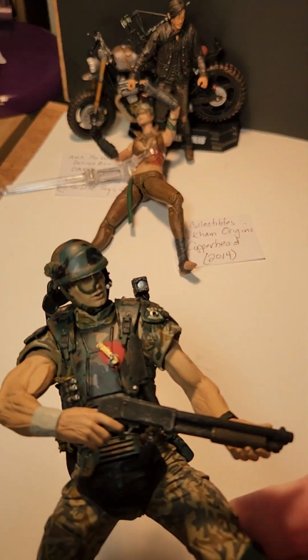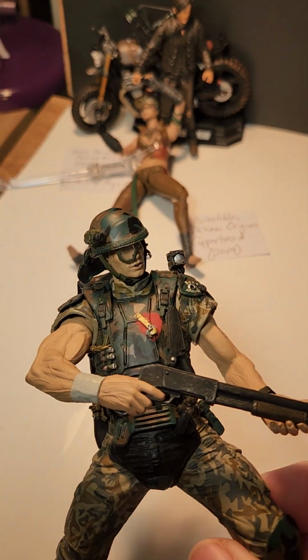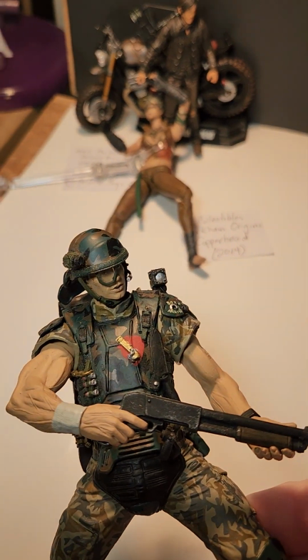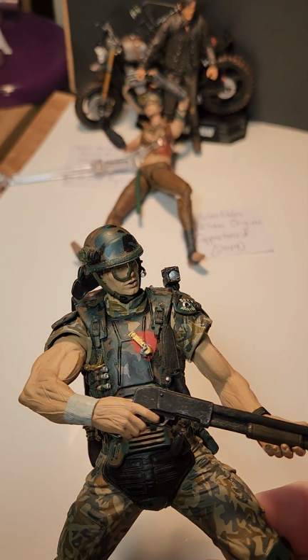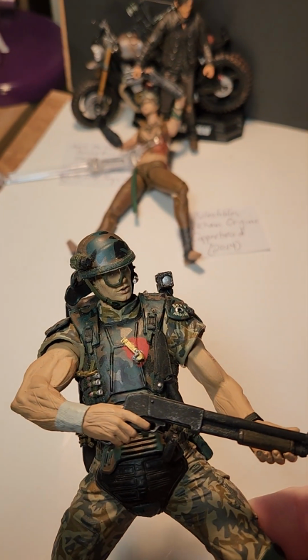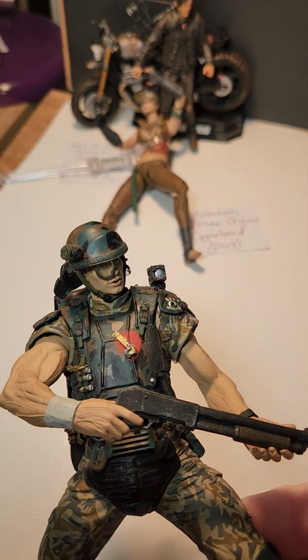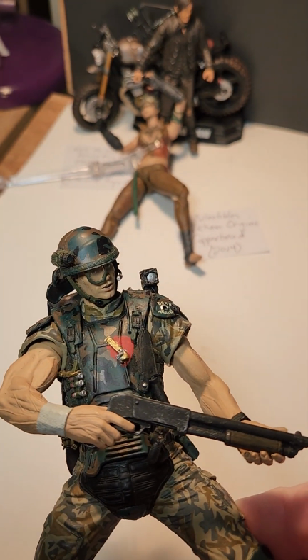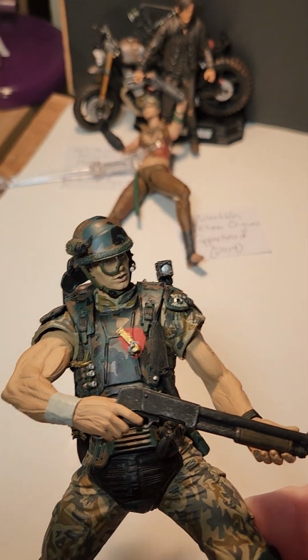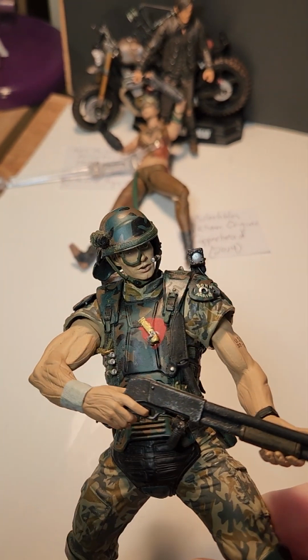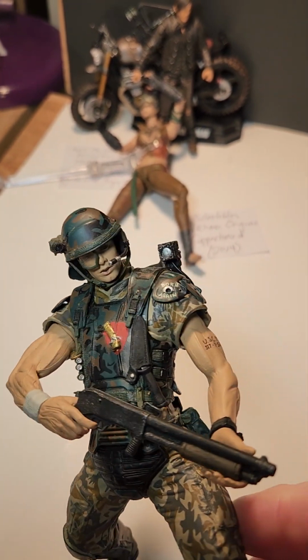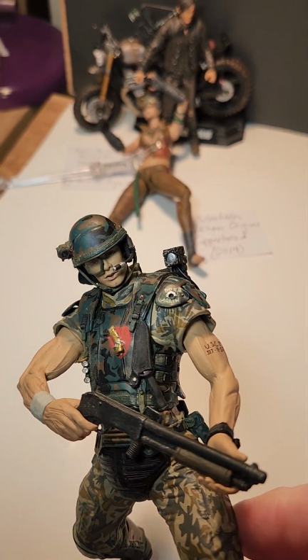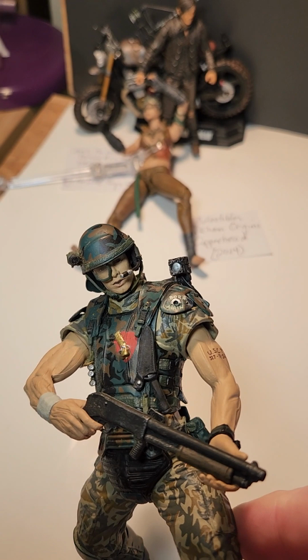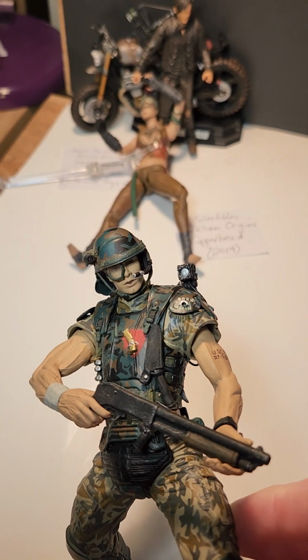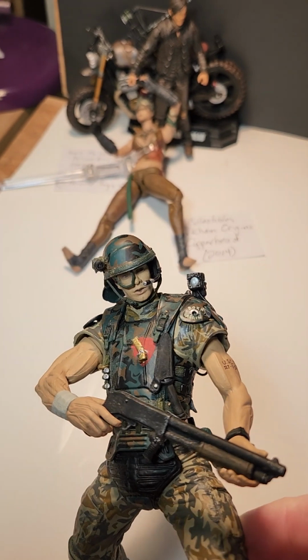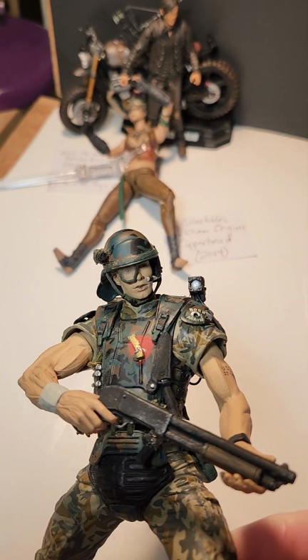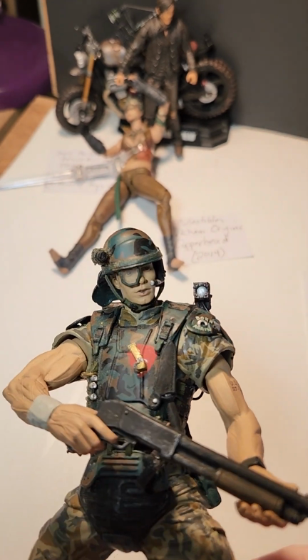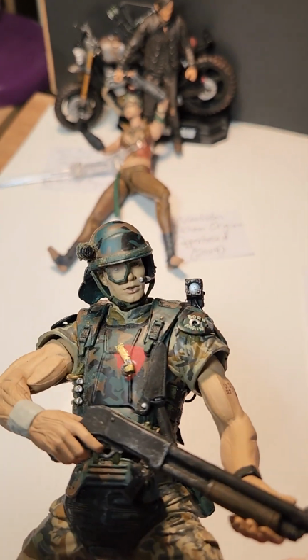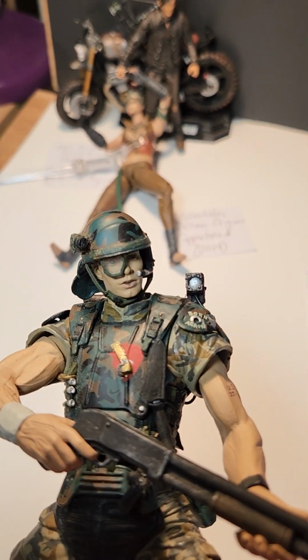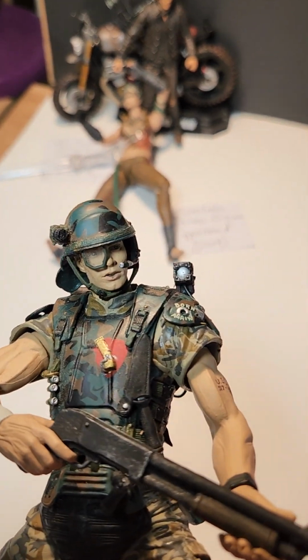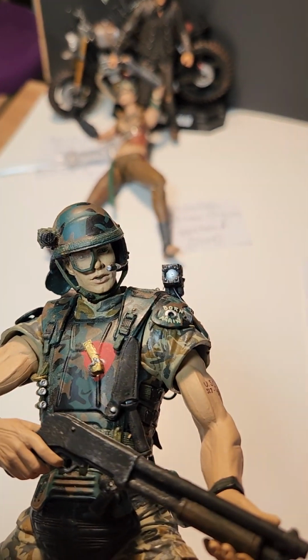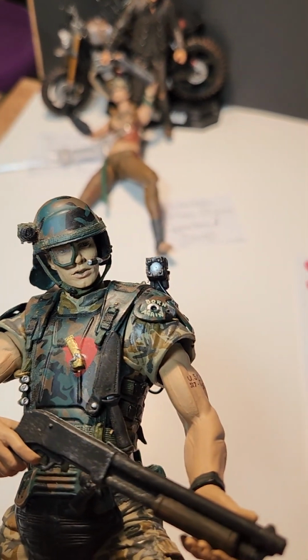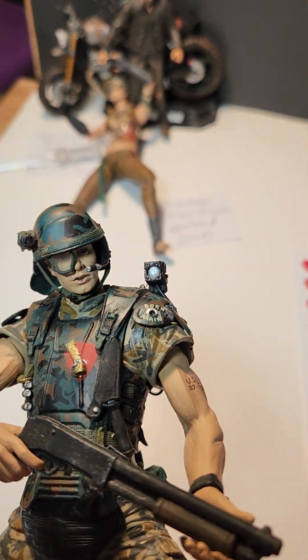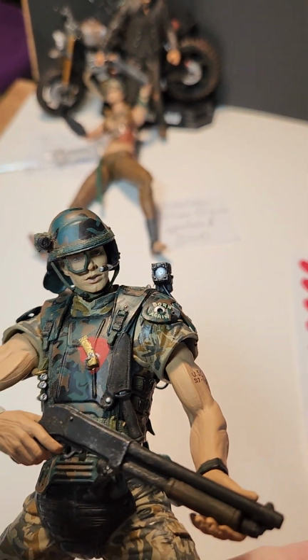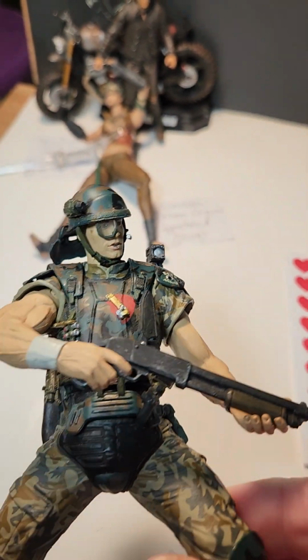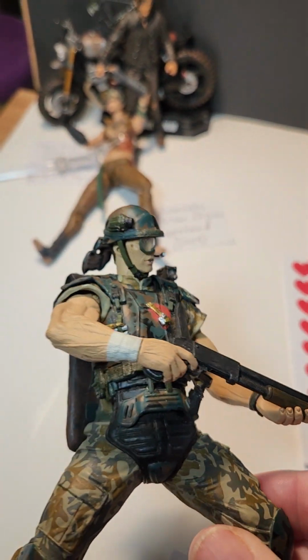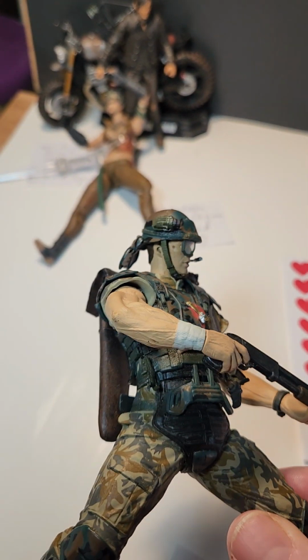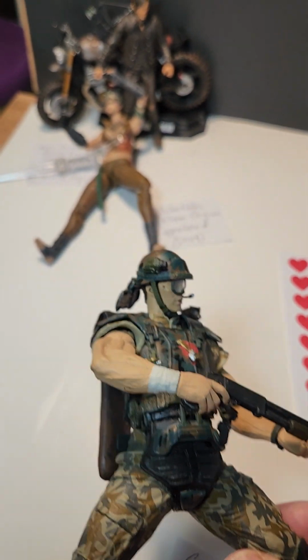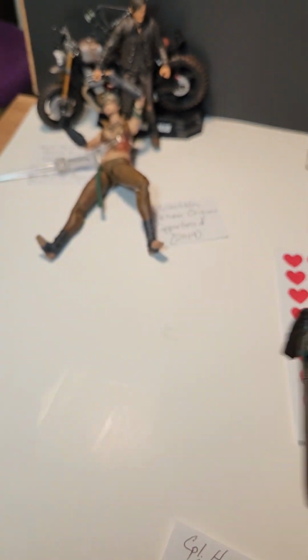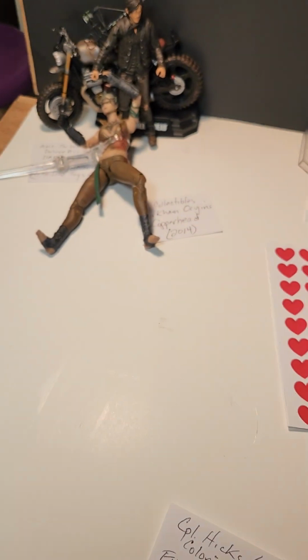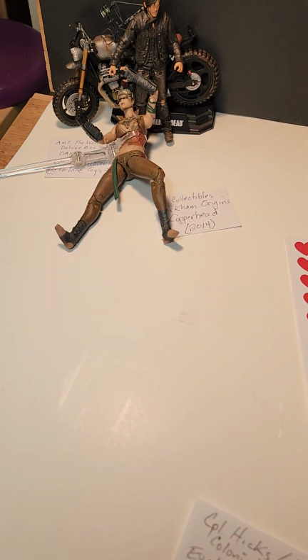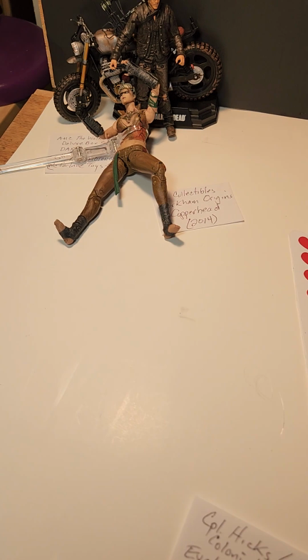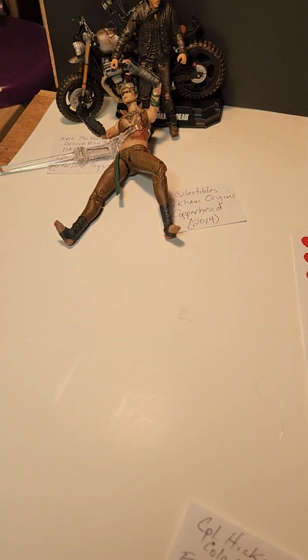Here he has his shotgun and his helmet. I like those.